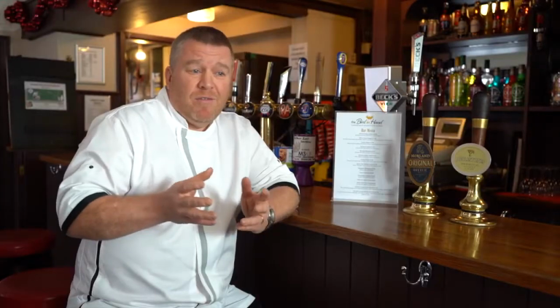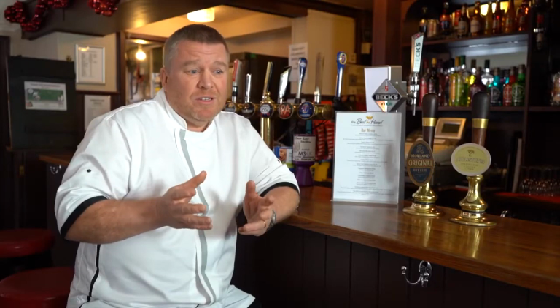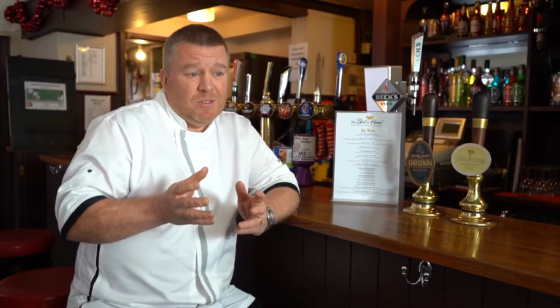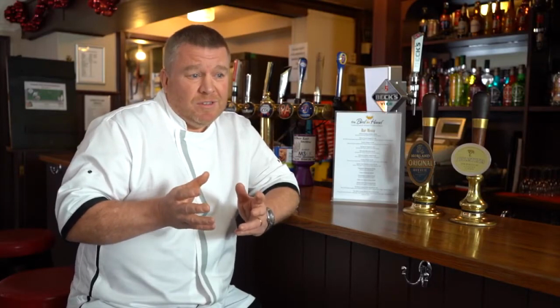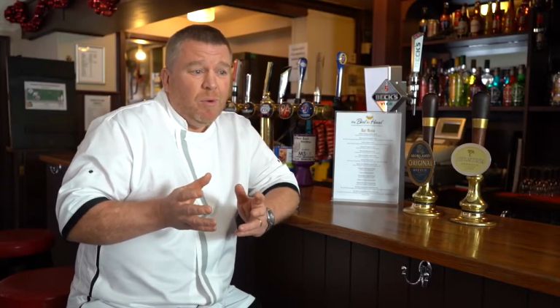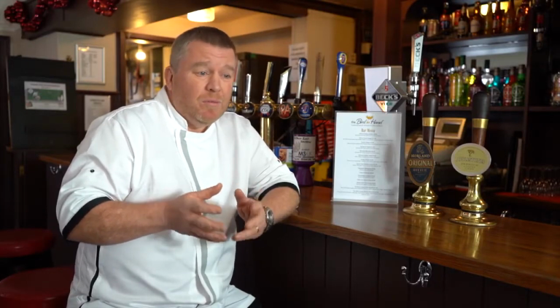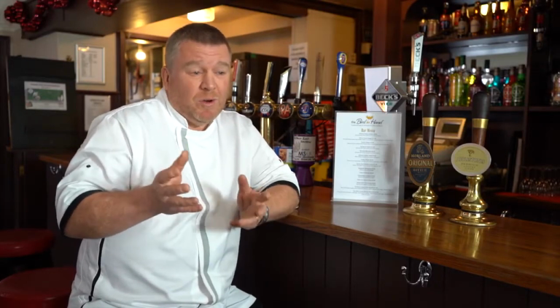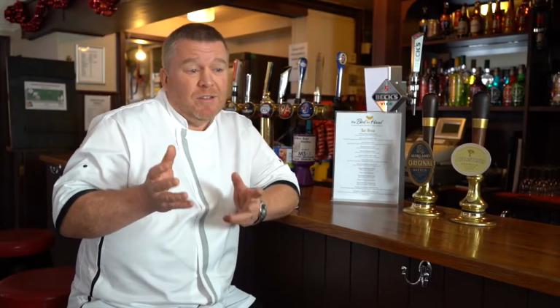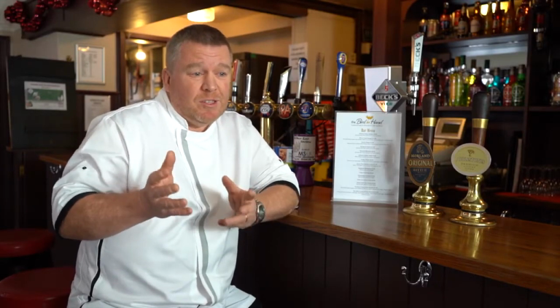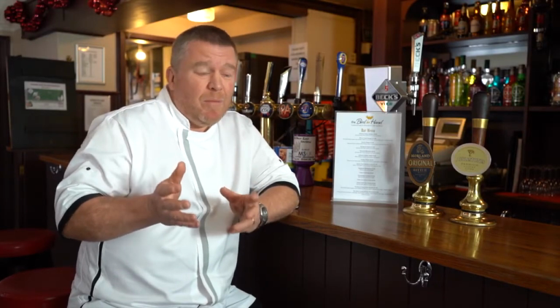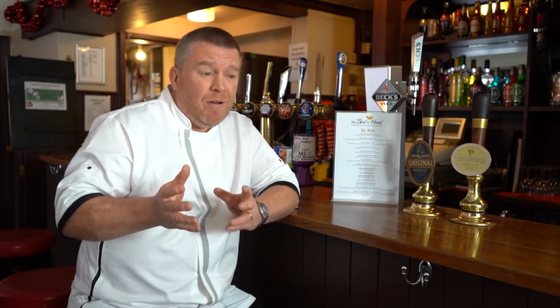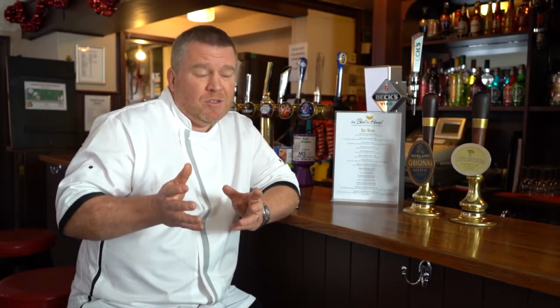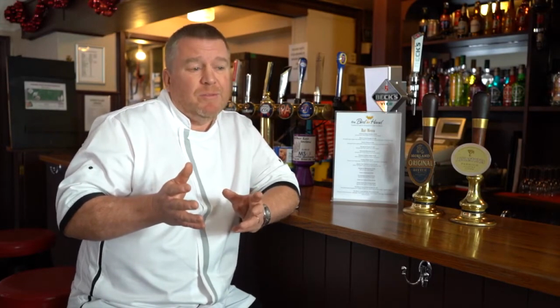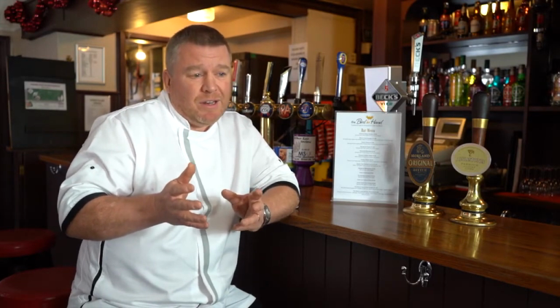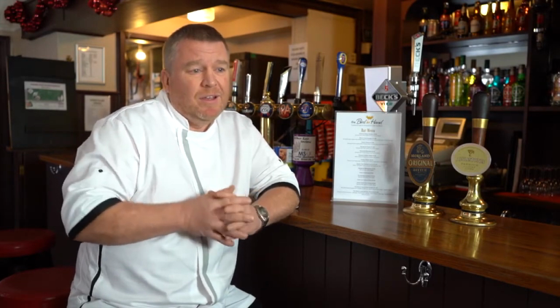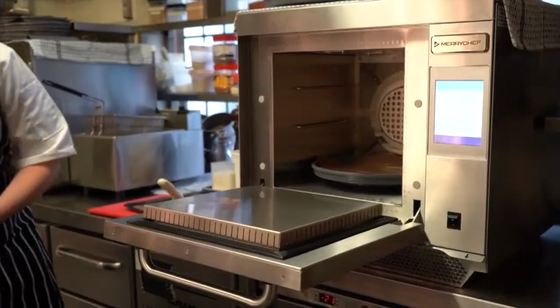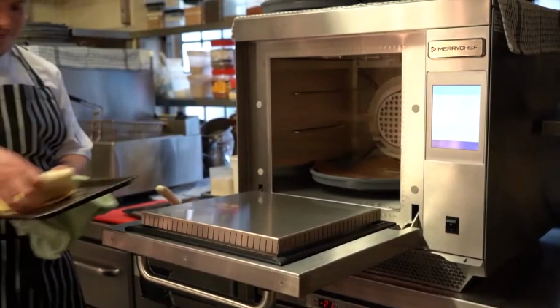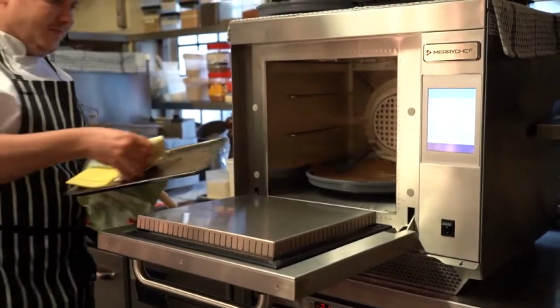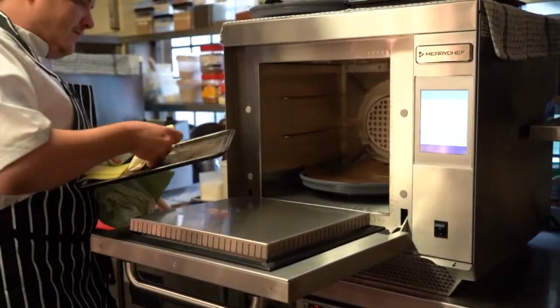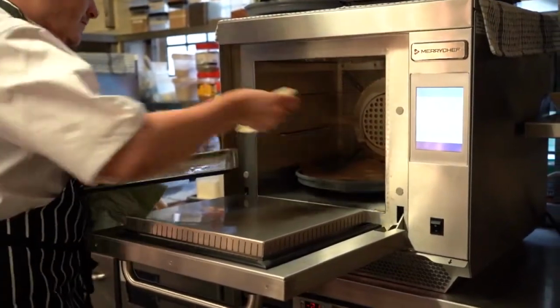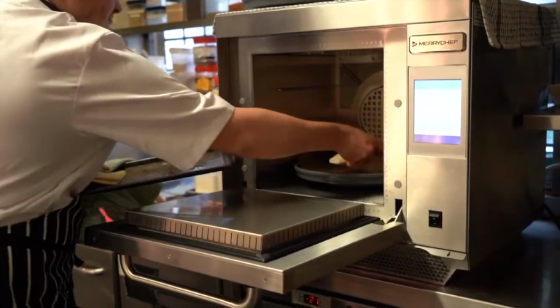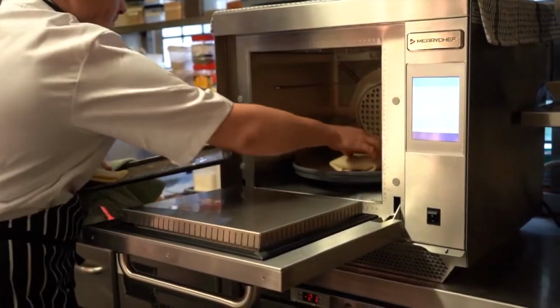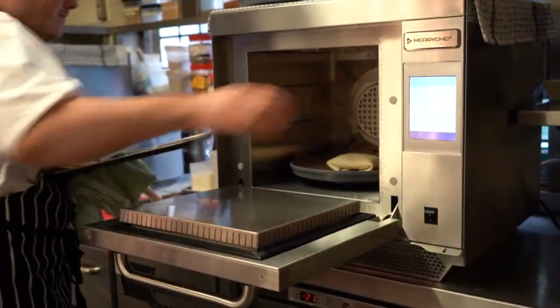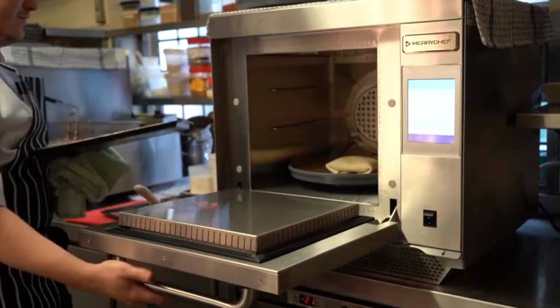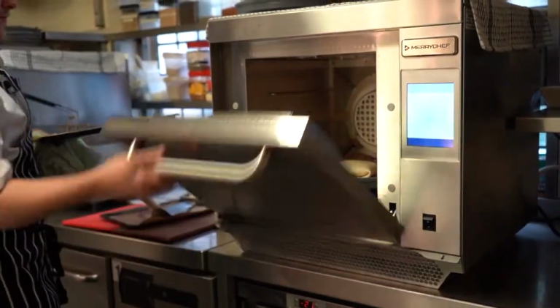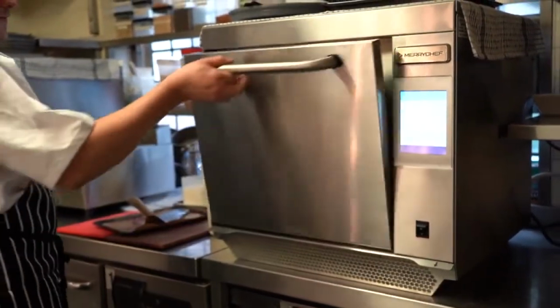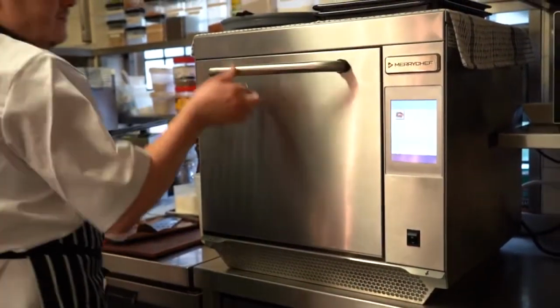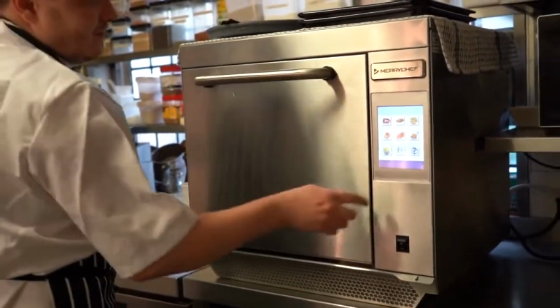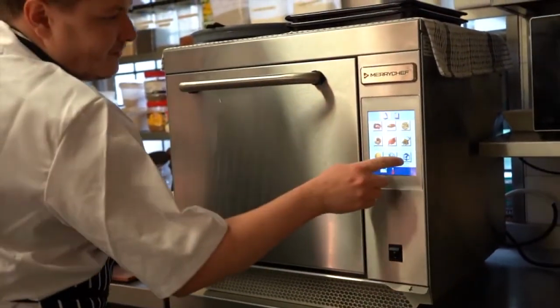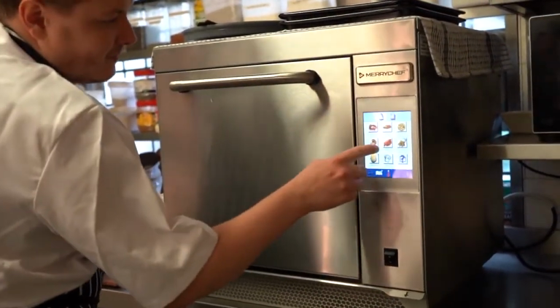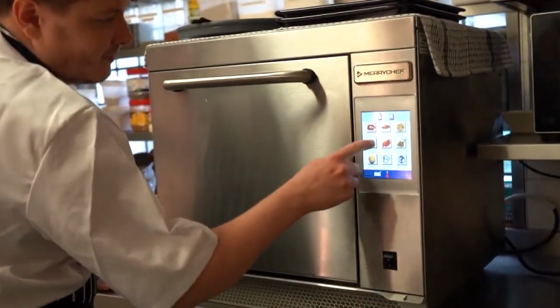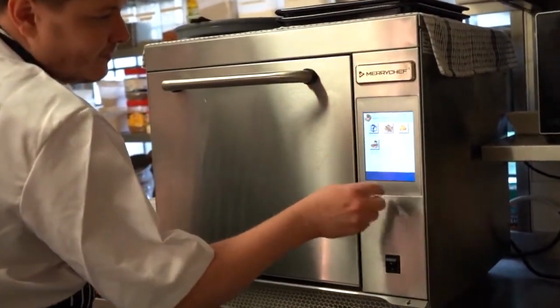For us it was simple. We just wanted to speed up our service basically. The Merish Chef oven is very, very simple to use. If you're a non-skilled chef it's very simple to use — you're just following set programs.